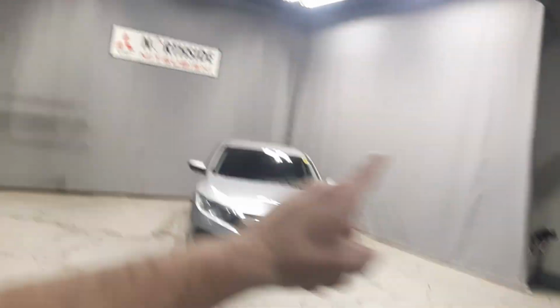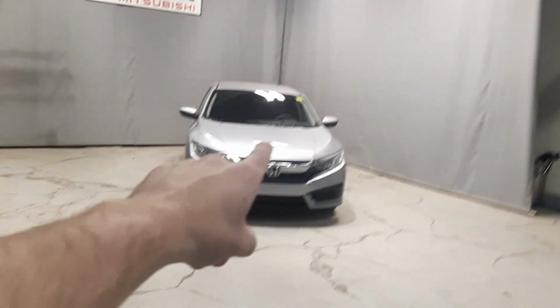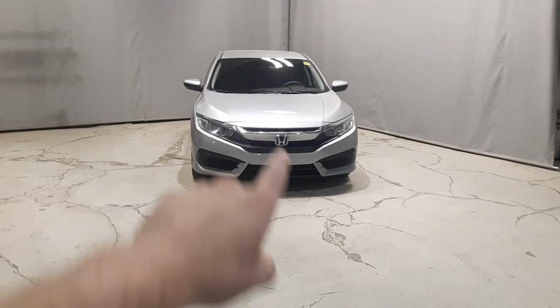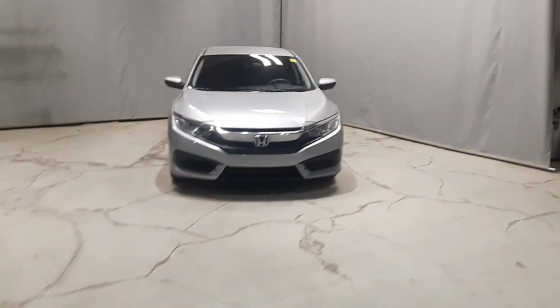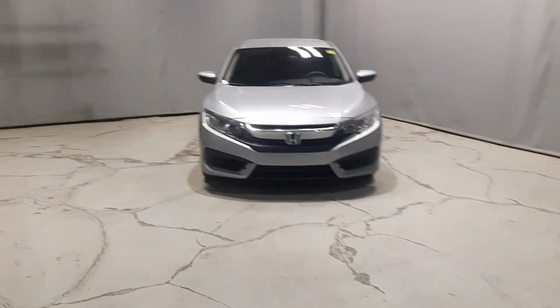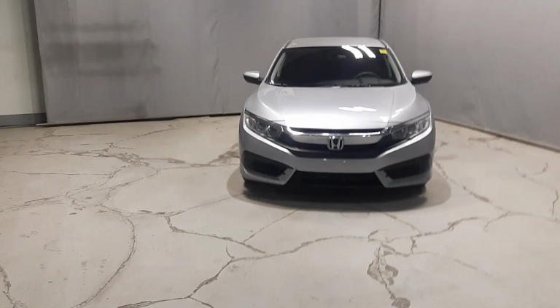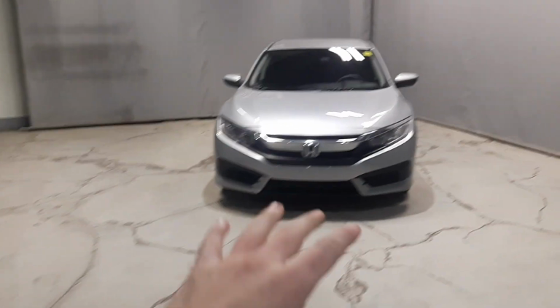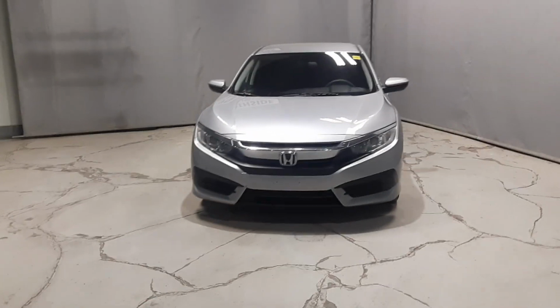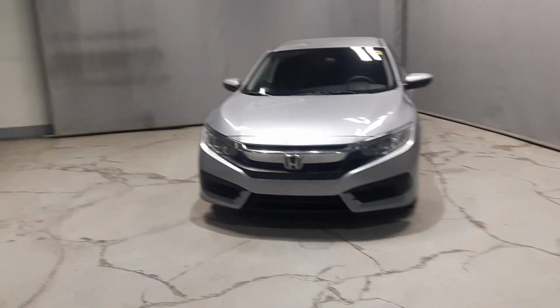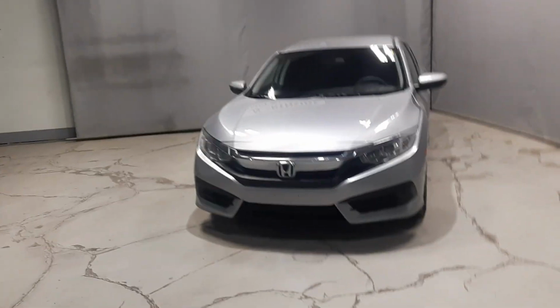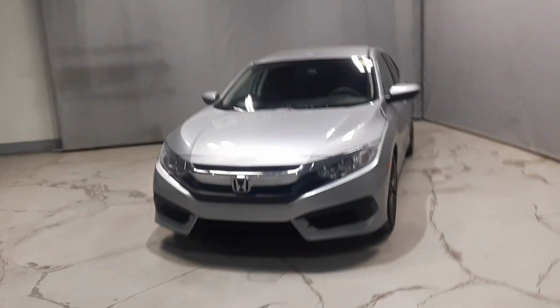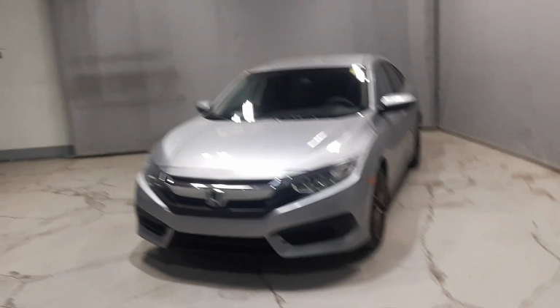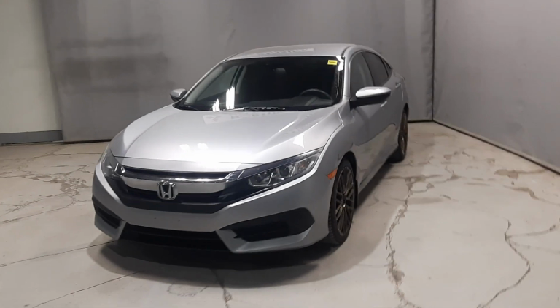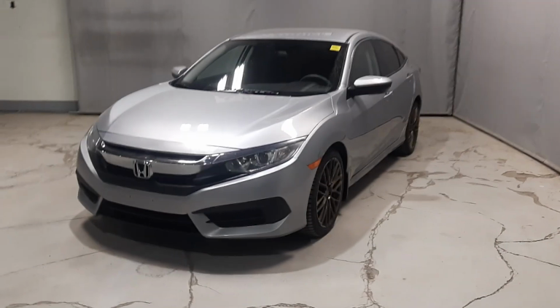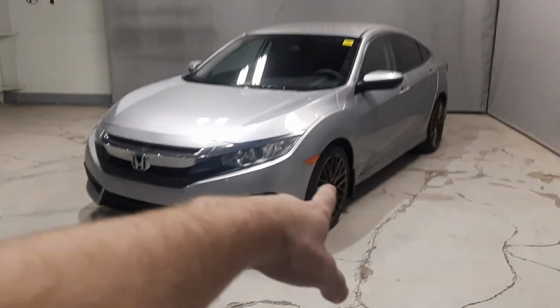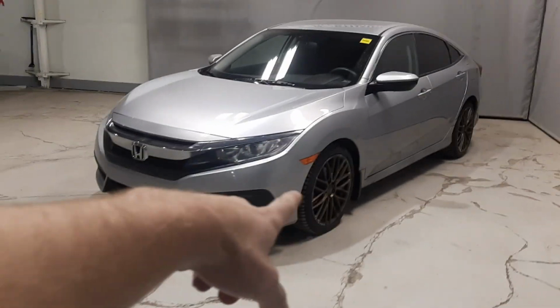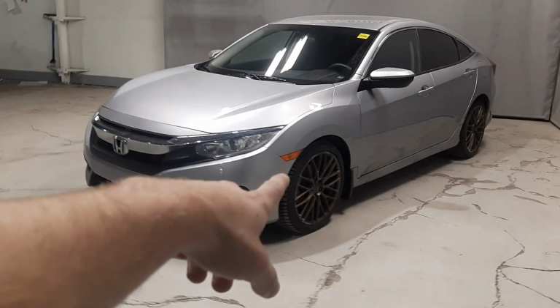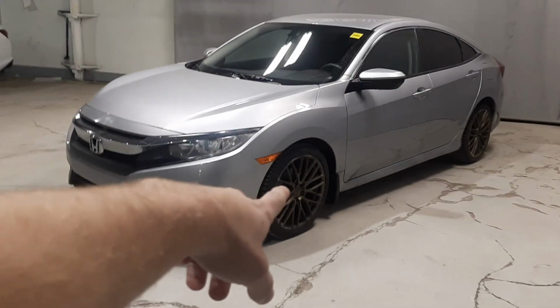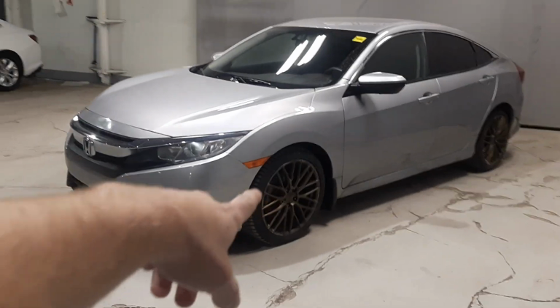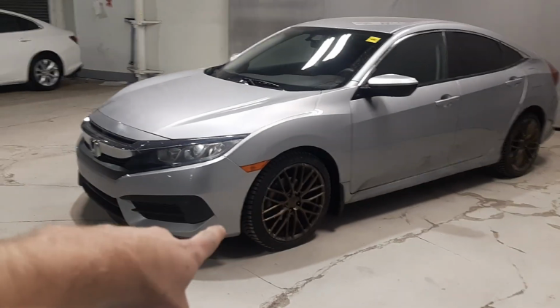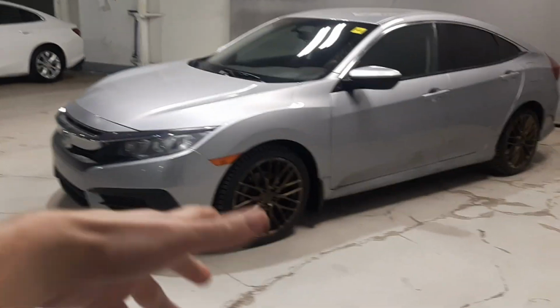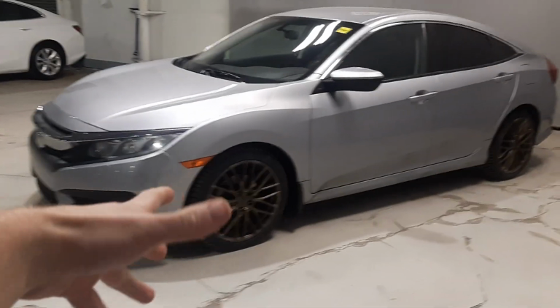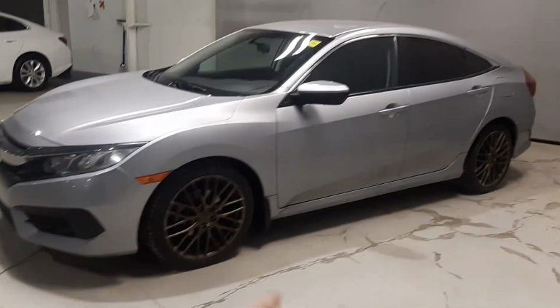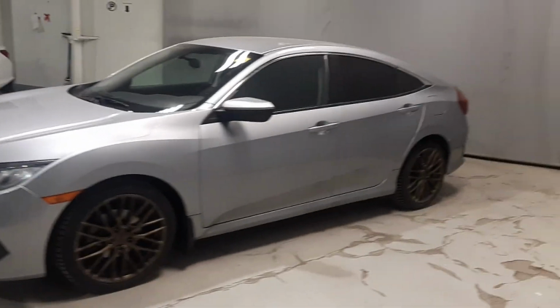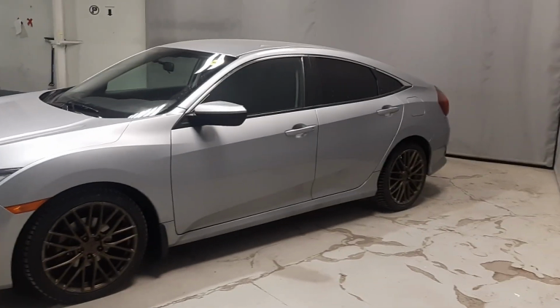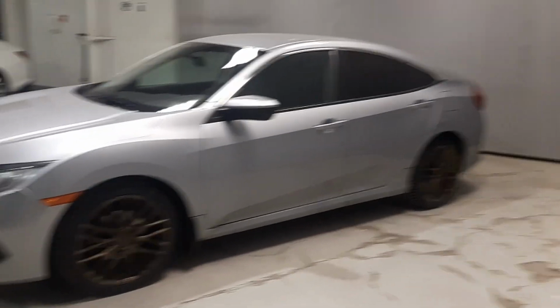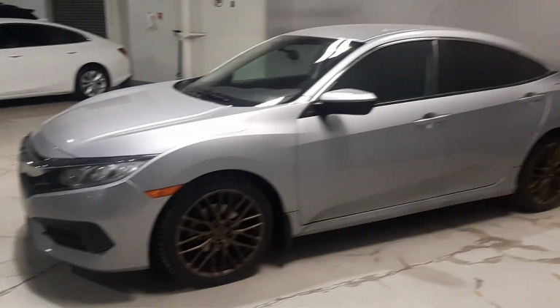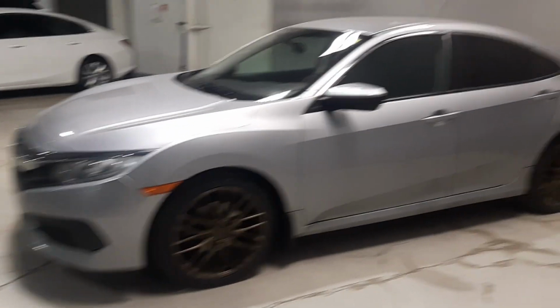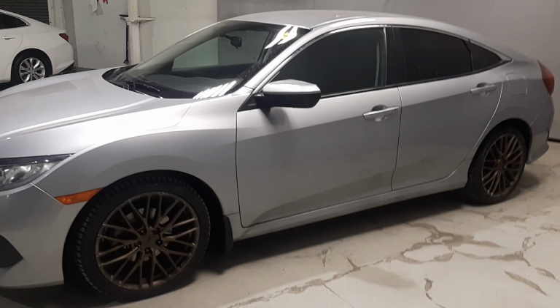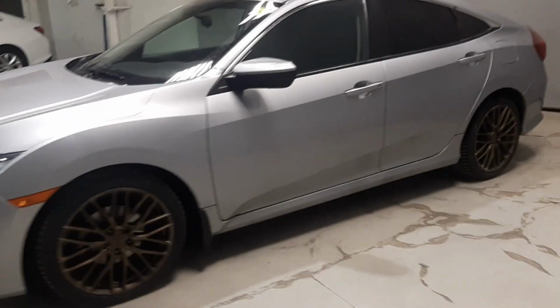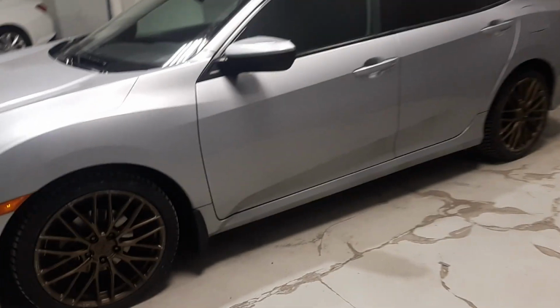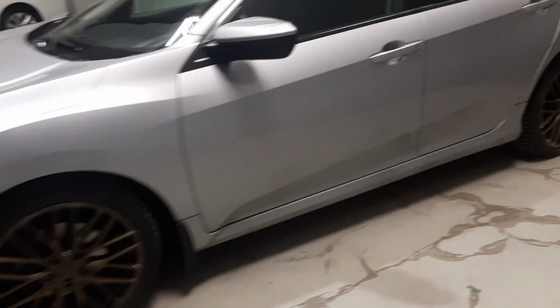That would be a great choice for you. So this guy here is in a beautiful silver color, chrome accents on the front, and these absolutely gorgeous bronze-colored aftermarket rims, really making this vehicle pop.